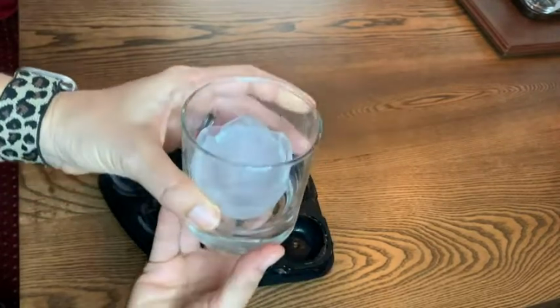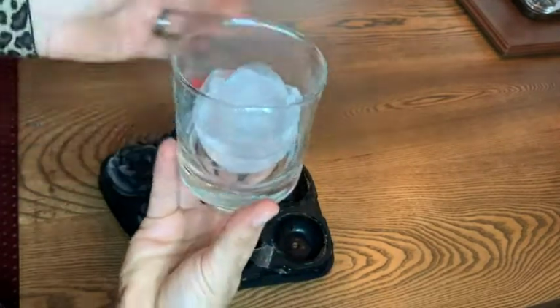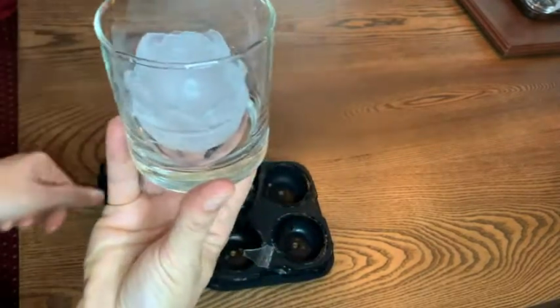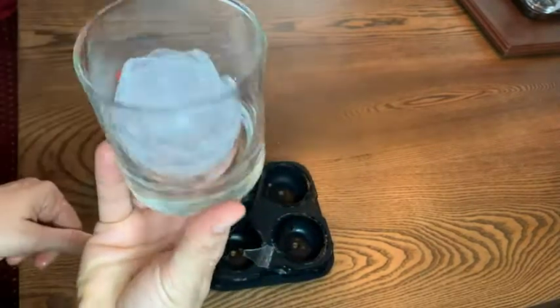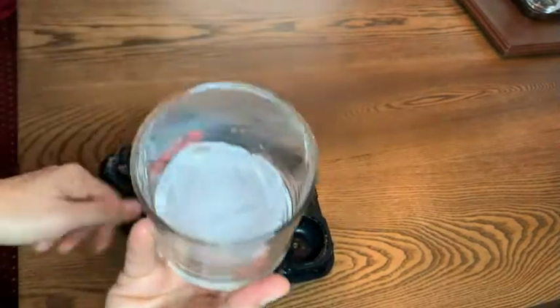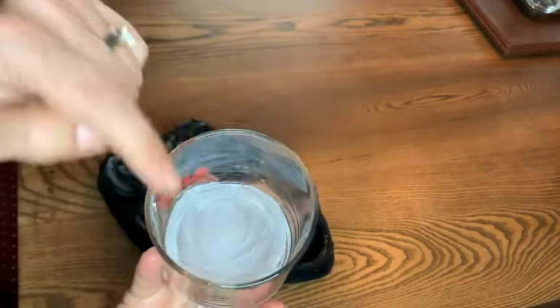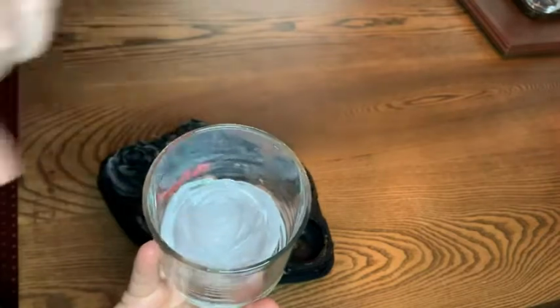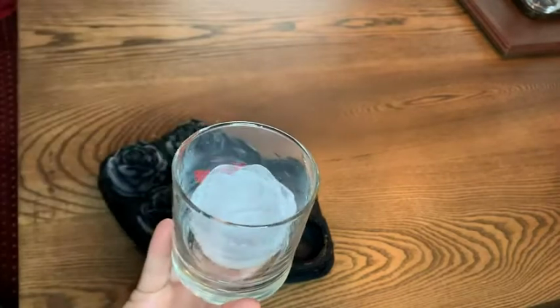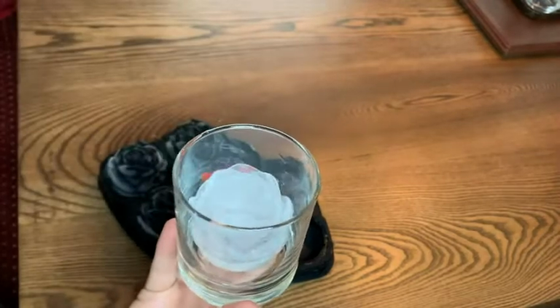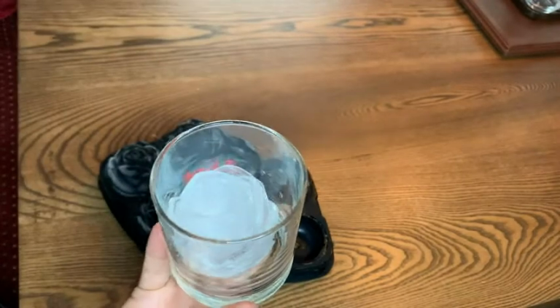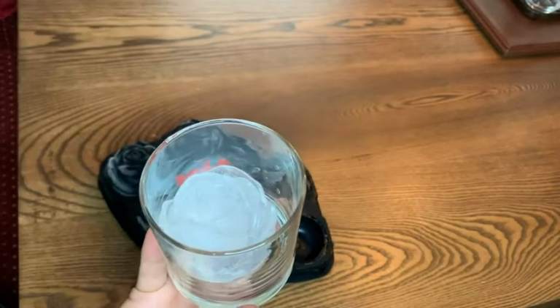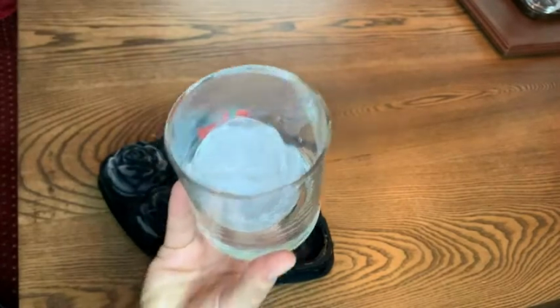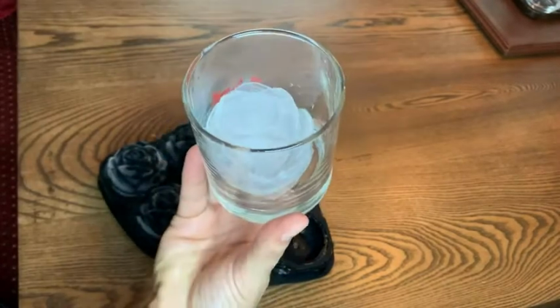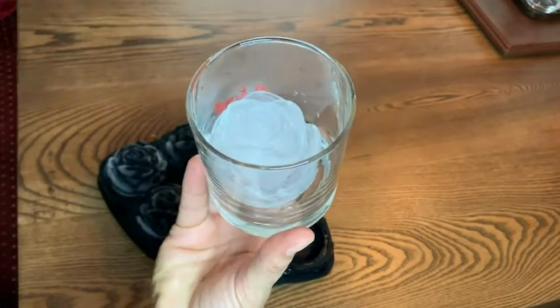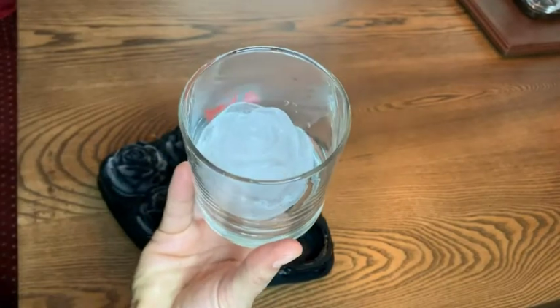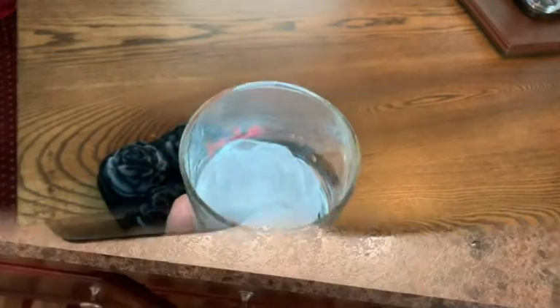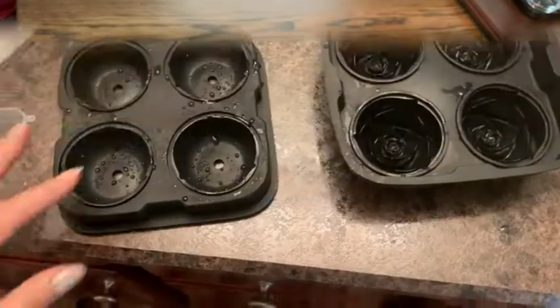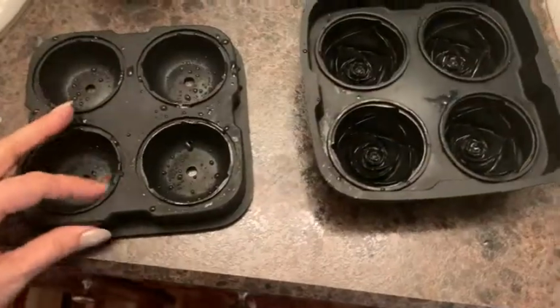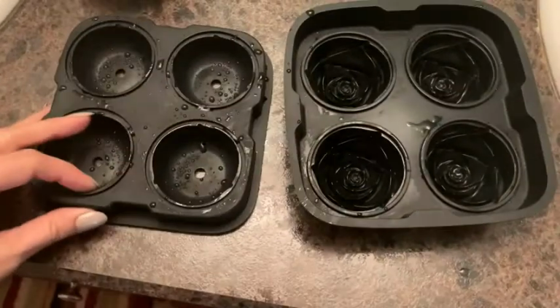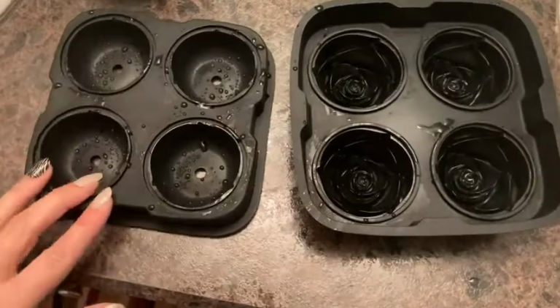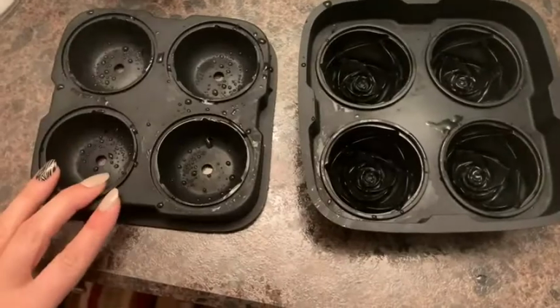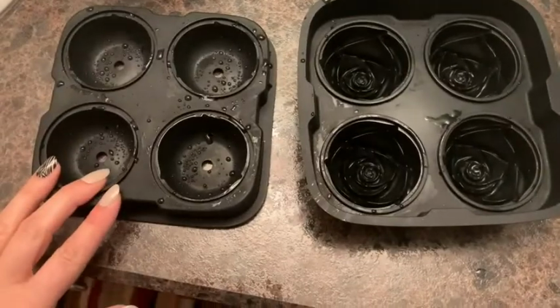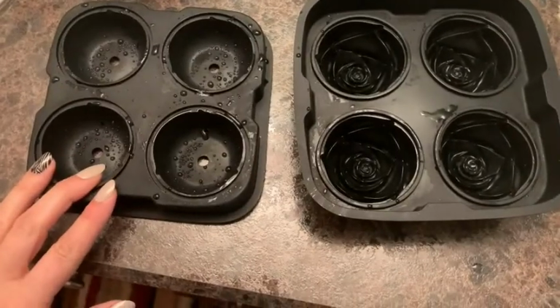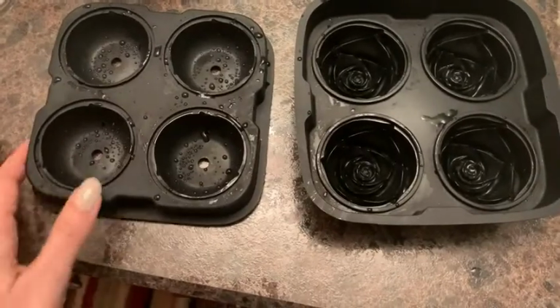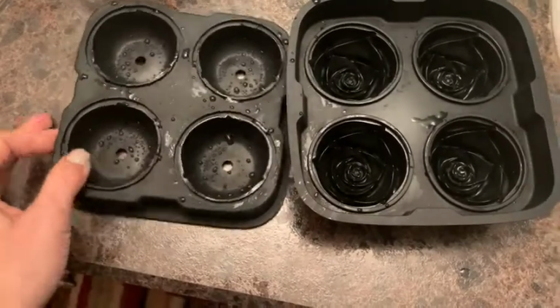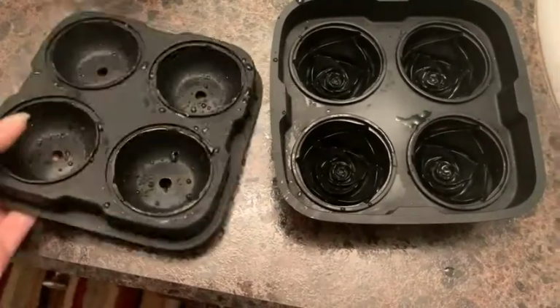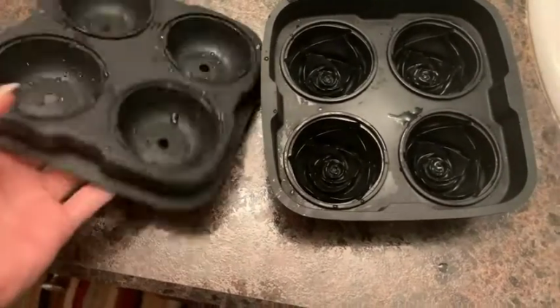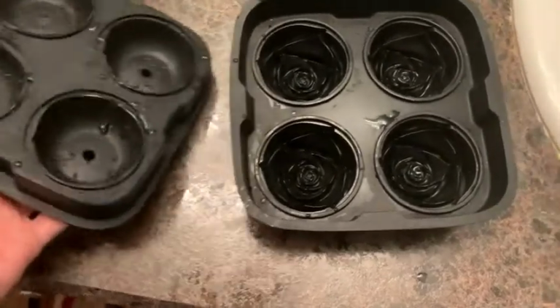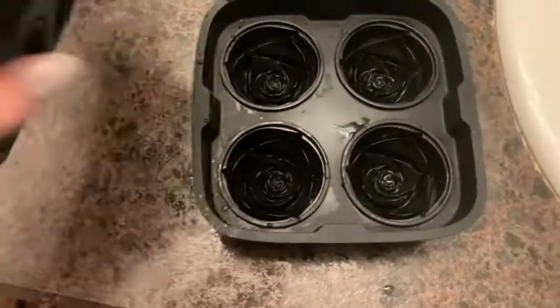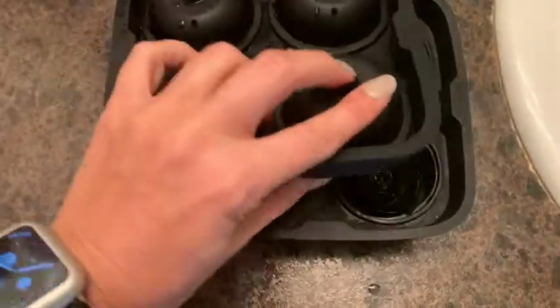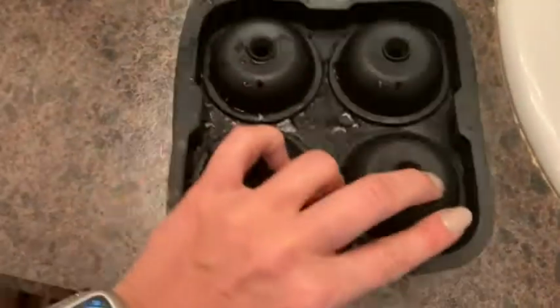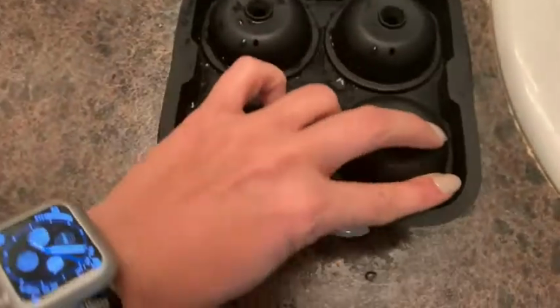It's made to just pop right in the glass and it stays upright, as you can see. It melts real slow because it's a large ice cube, so it's just a really beautiful piece of ice.